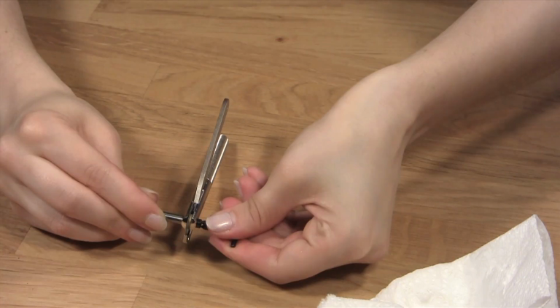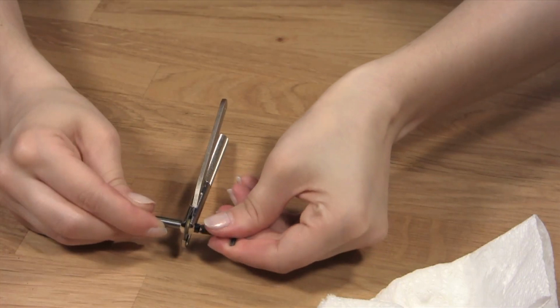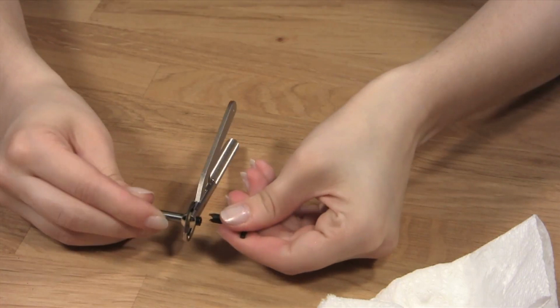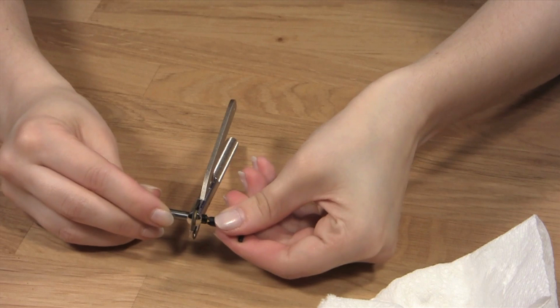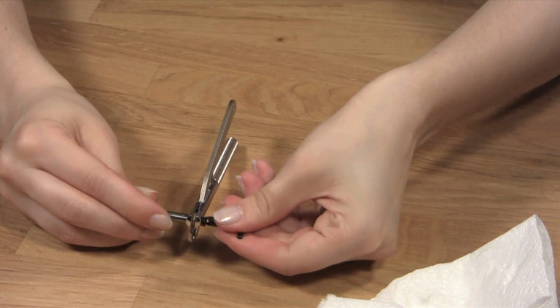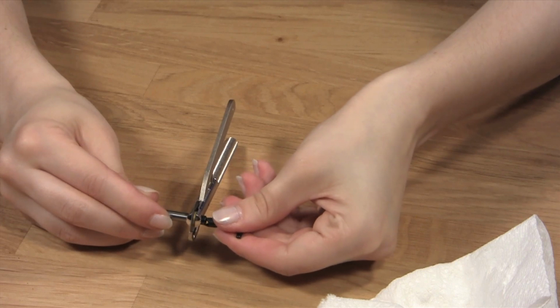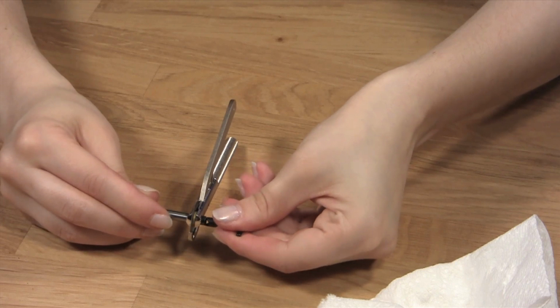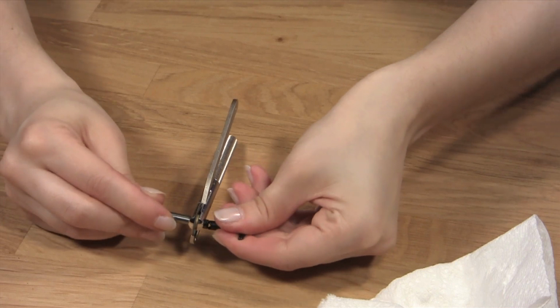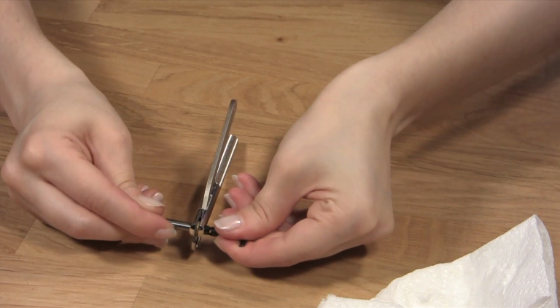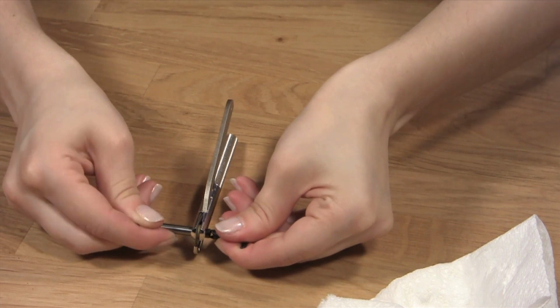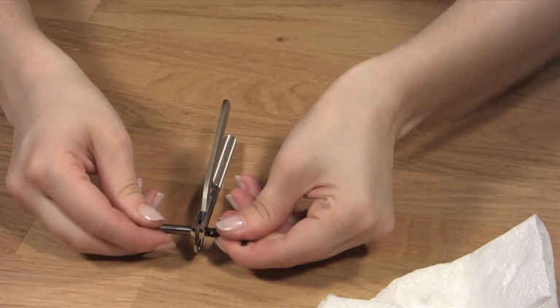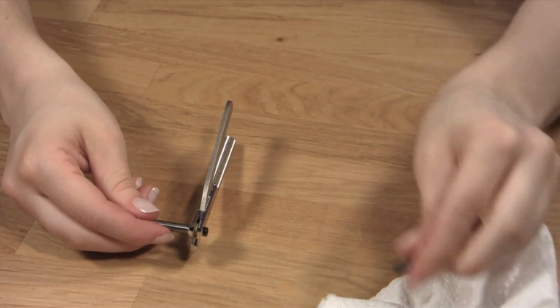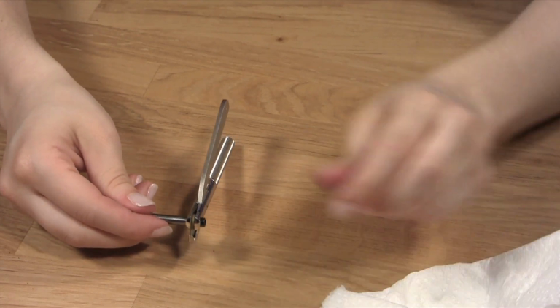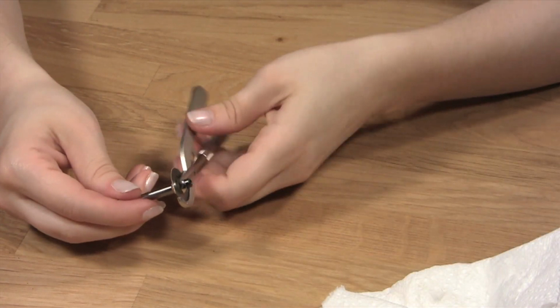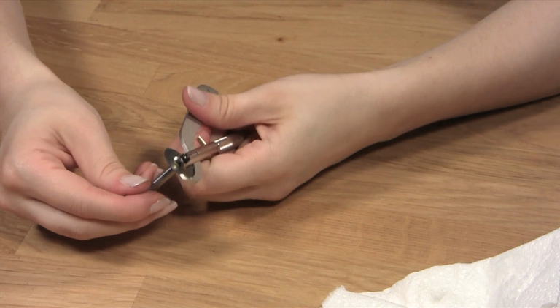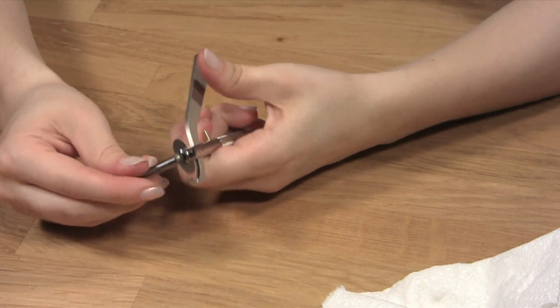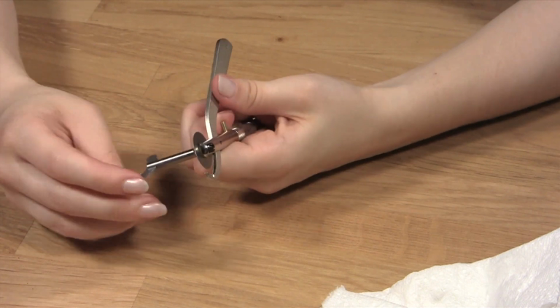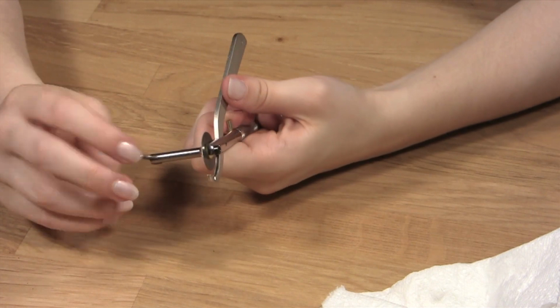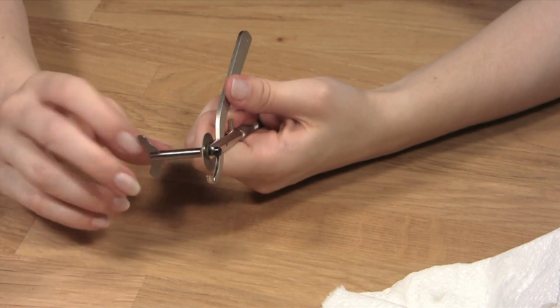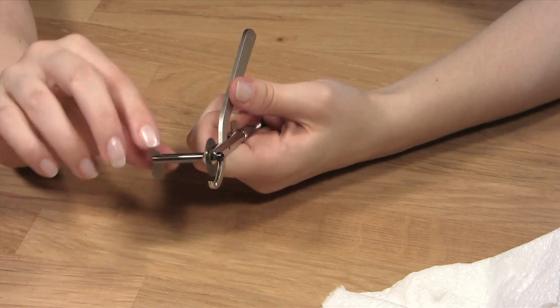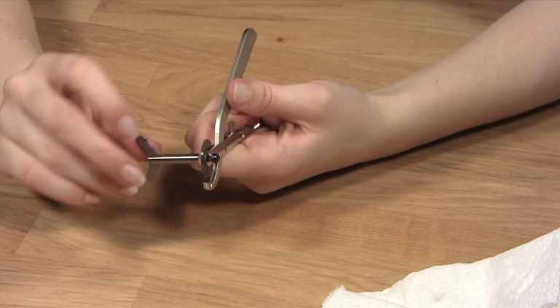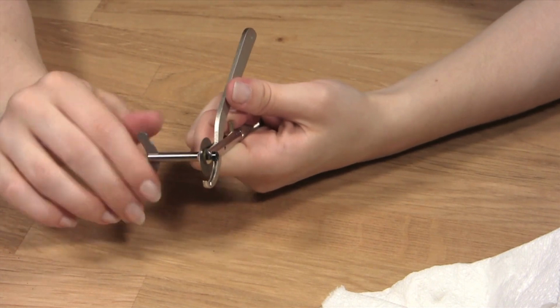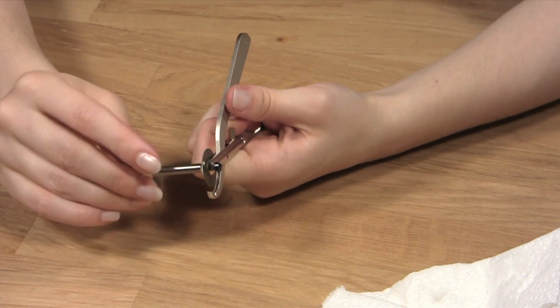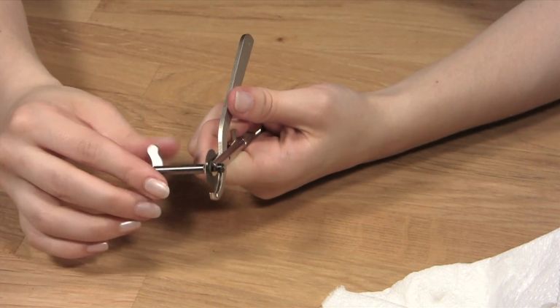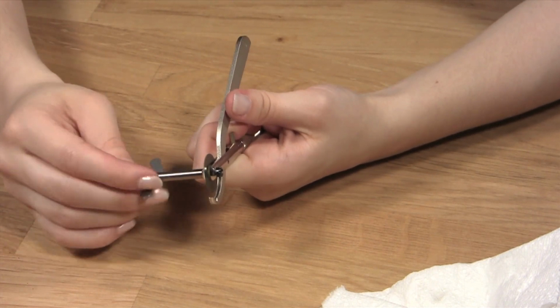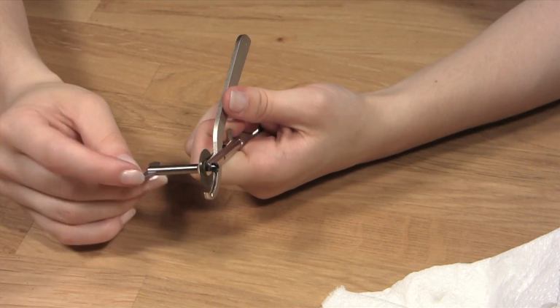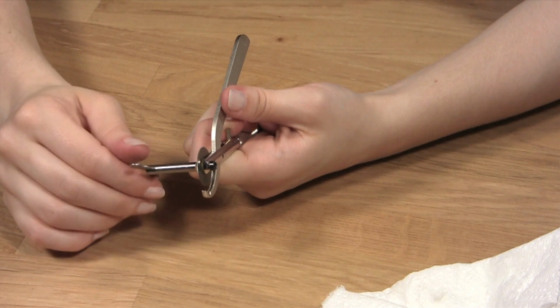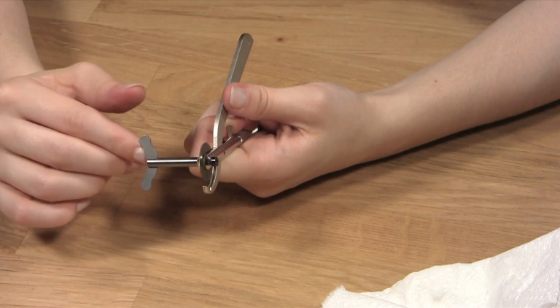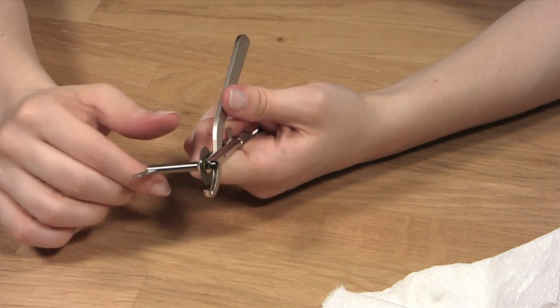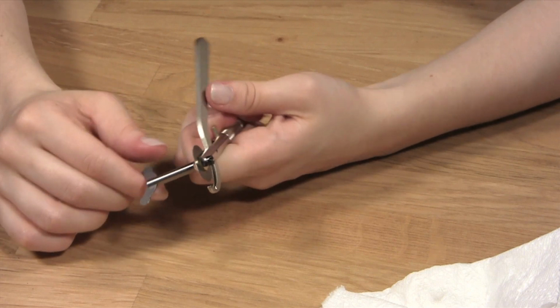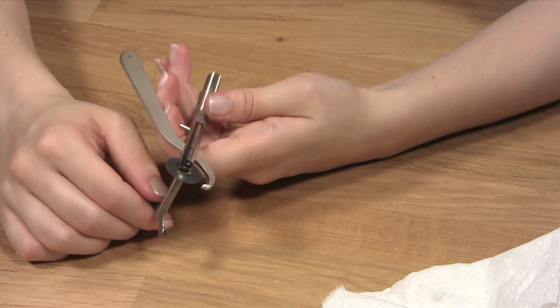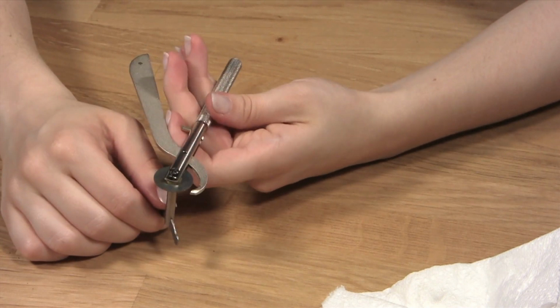Not only will this tool make it easier to remove rings from people's fingers, it is also a two-in-one tool. The actual ring cutter can be detached from the electric drill and powered manually by hand for people who are uncomfortable with the electric powered blade.